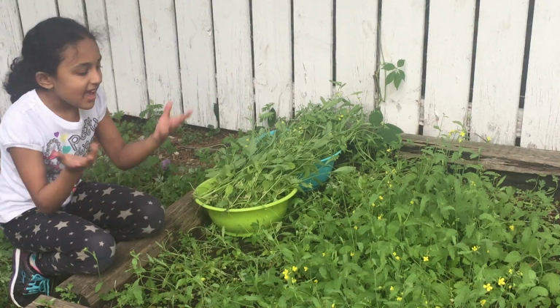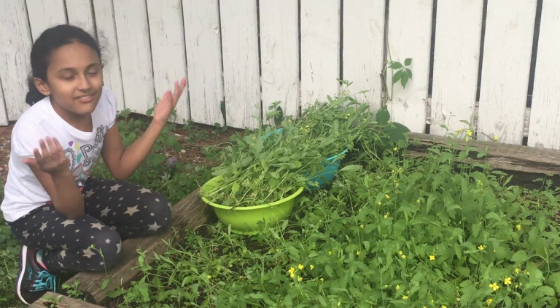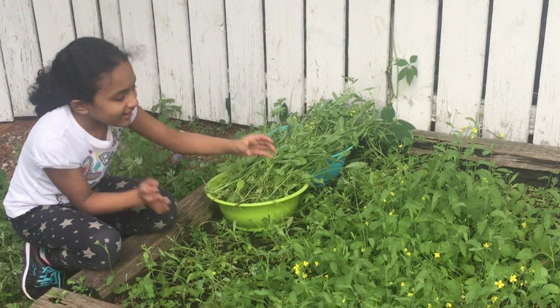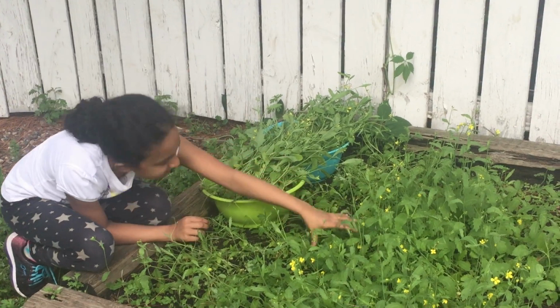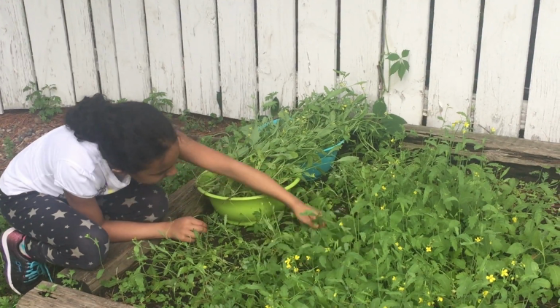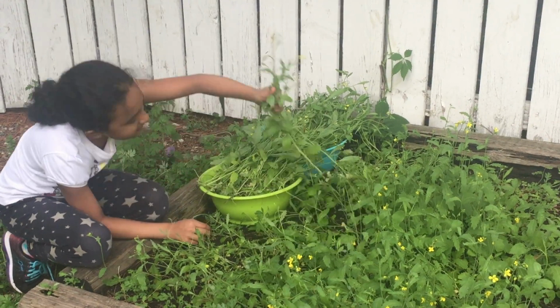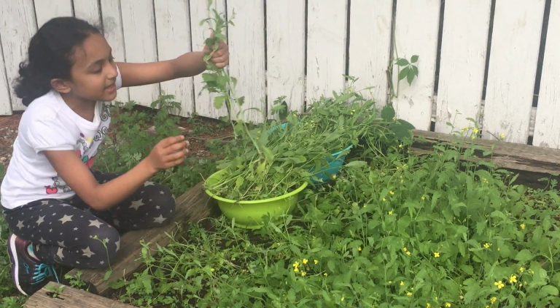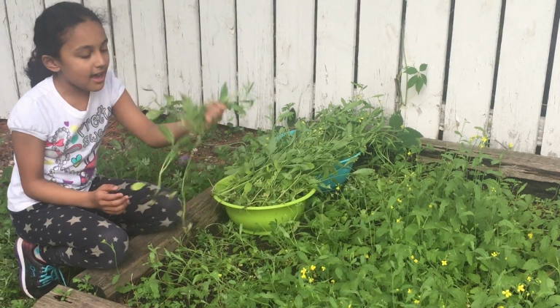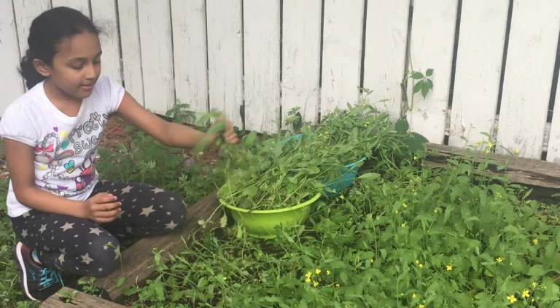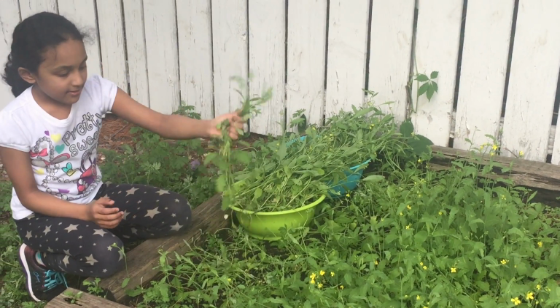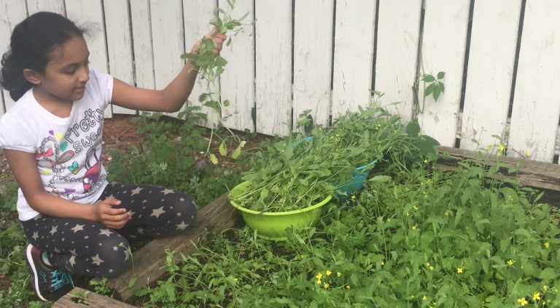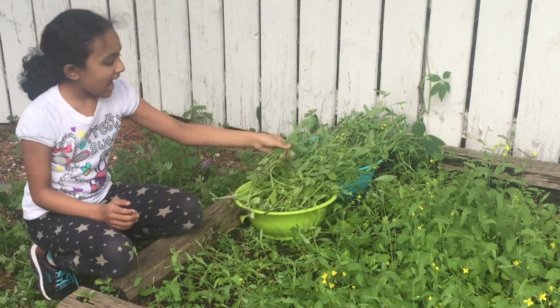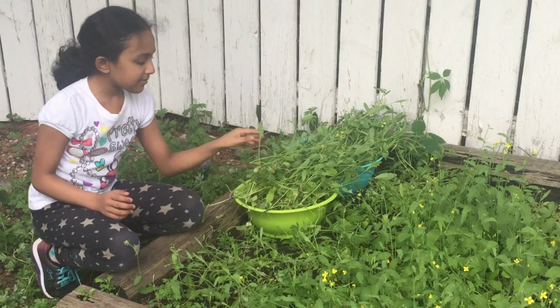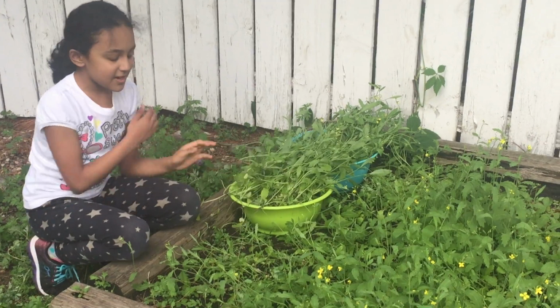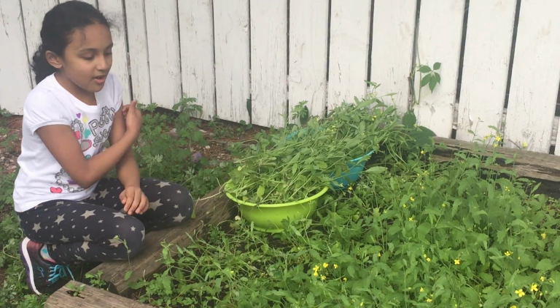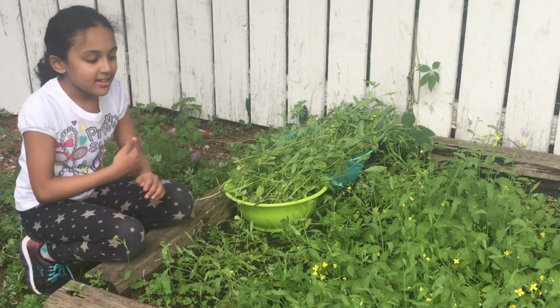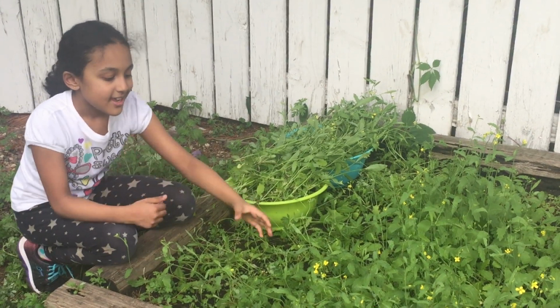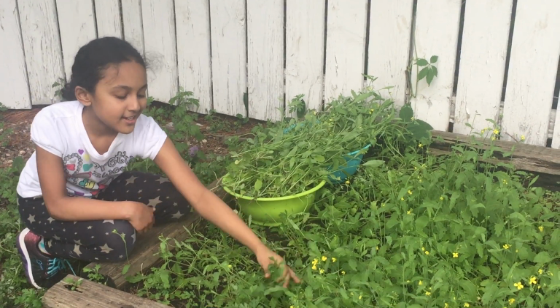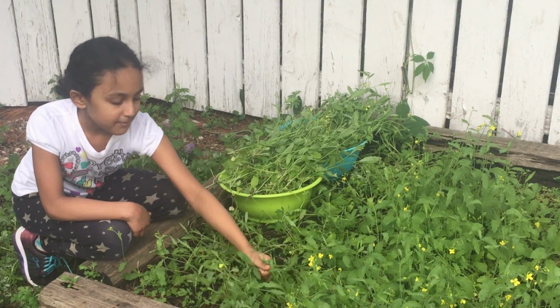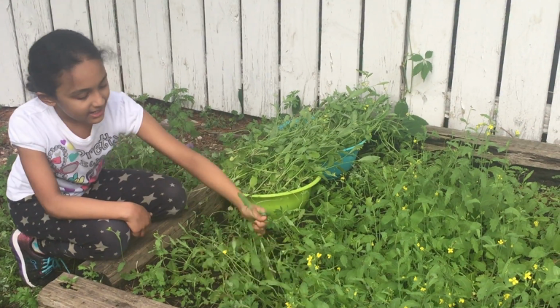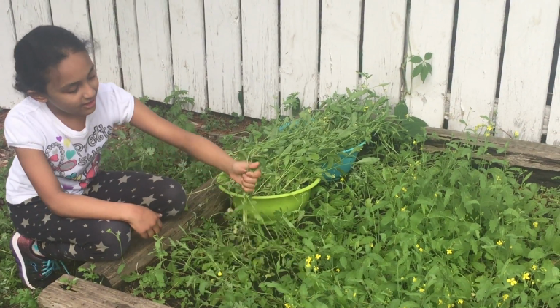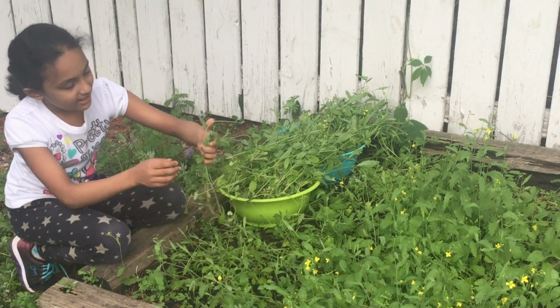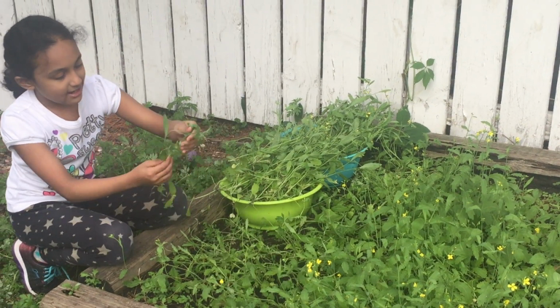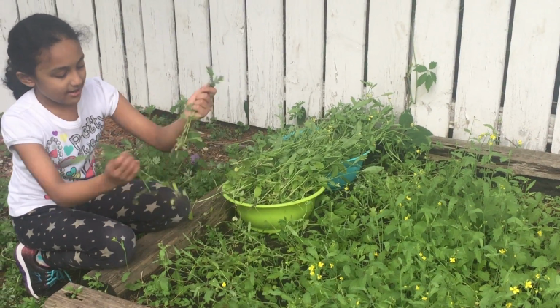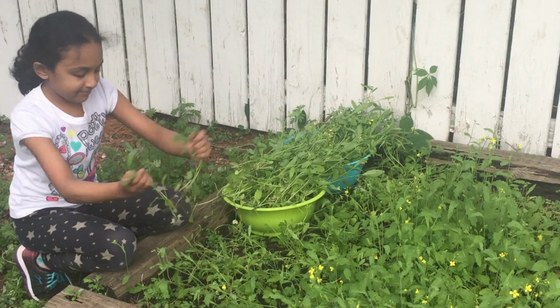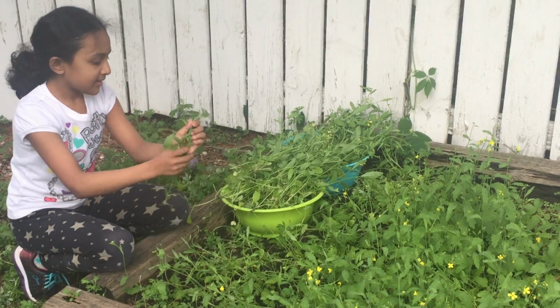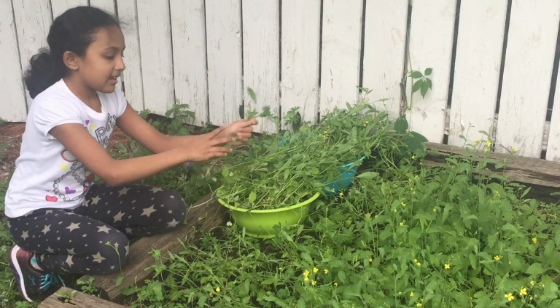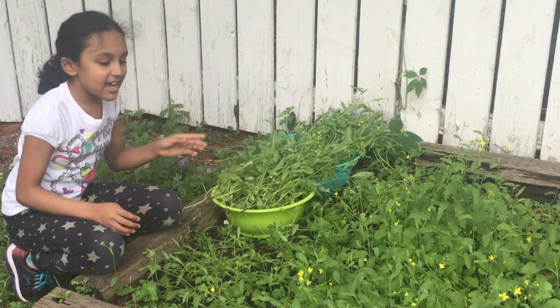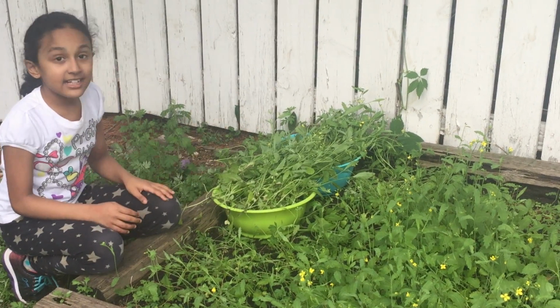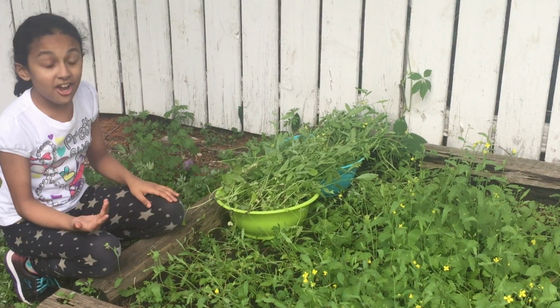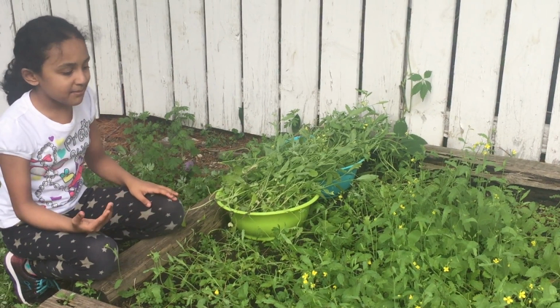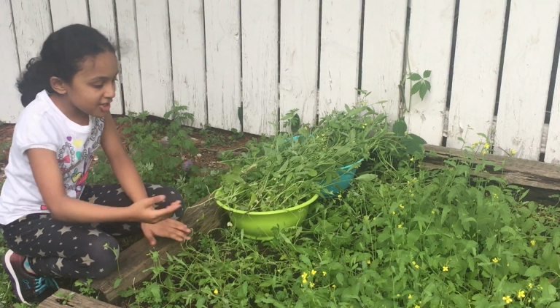Hi everyone! I'm just picking some shag from my mother's vegetable garden. In Bangla, they call it Naishag. In English, they call it Mustard.